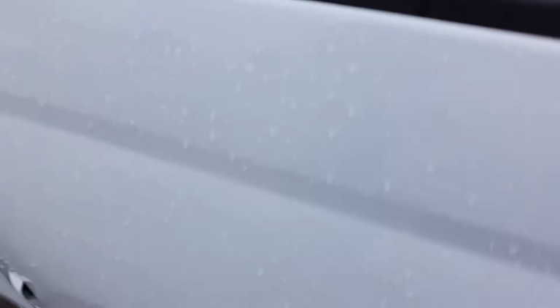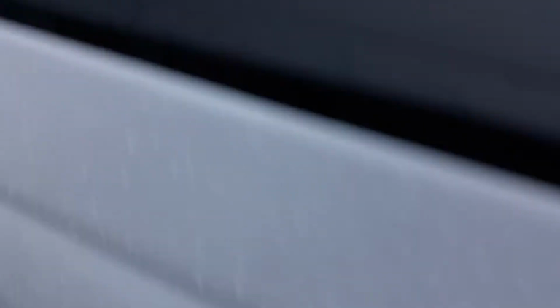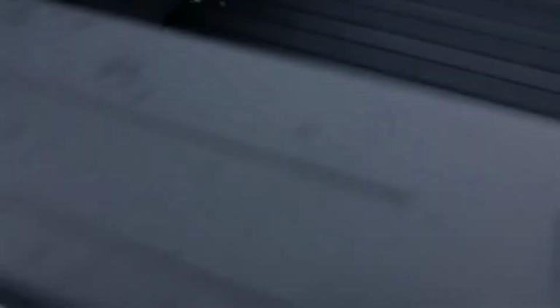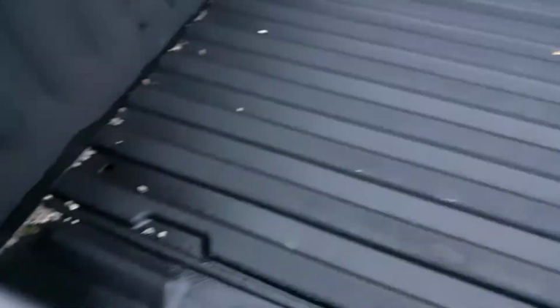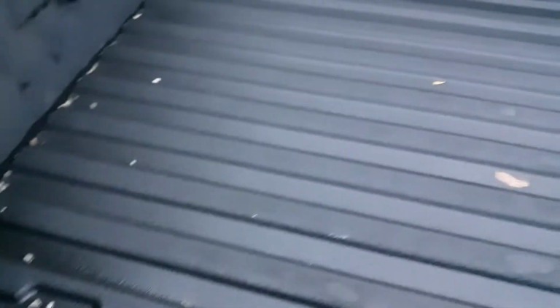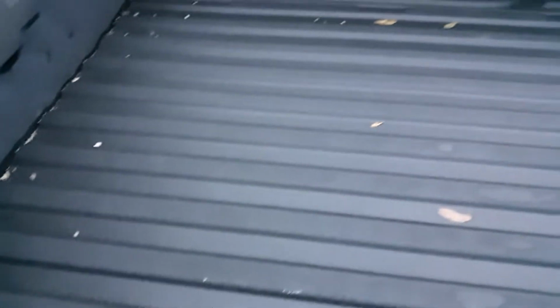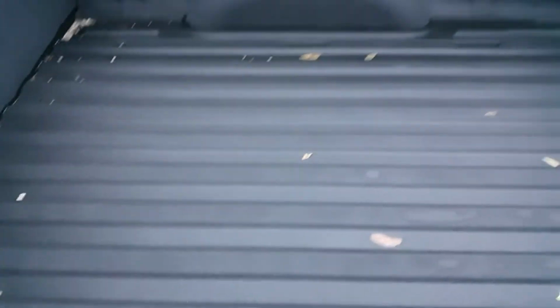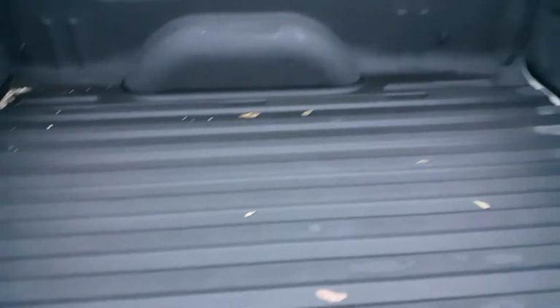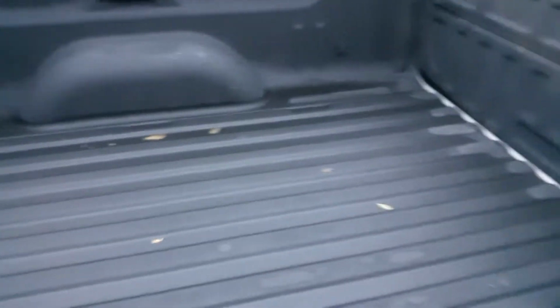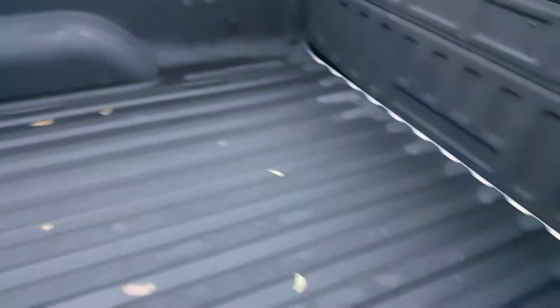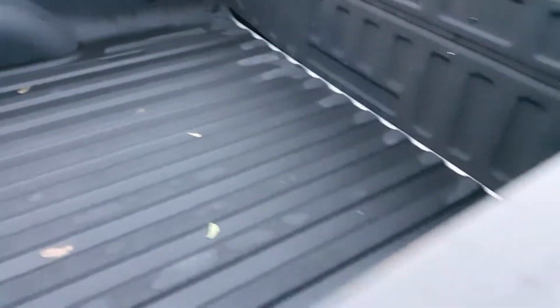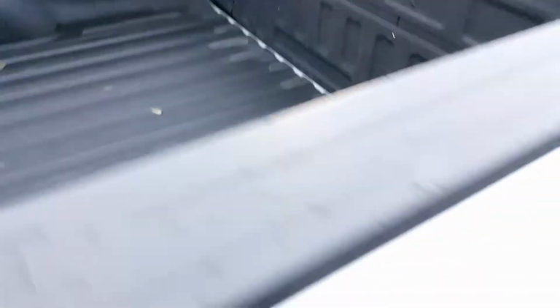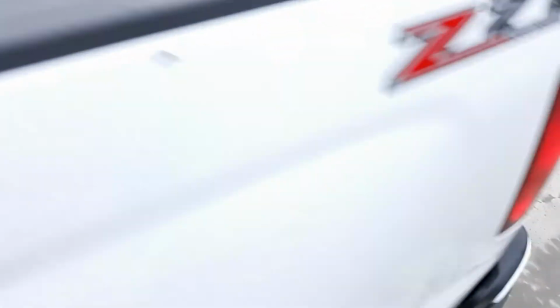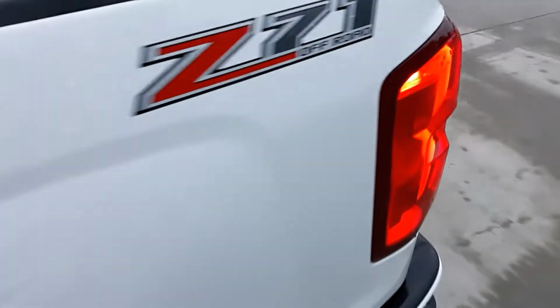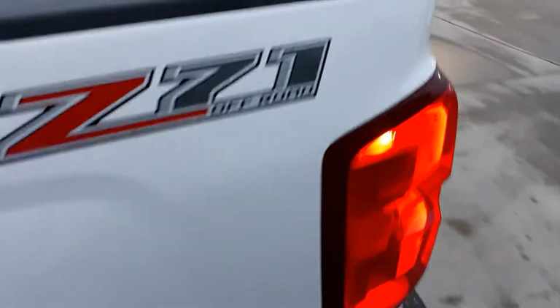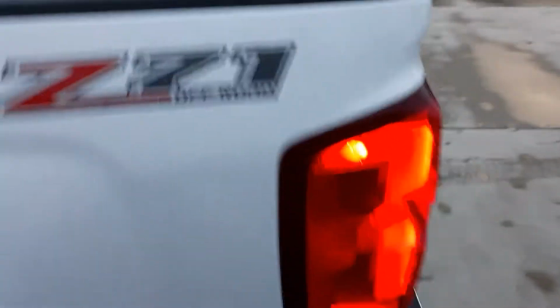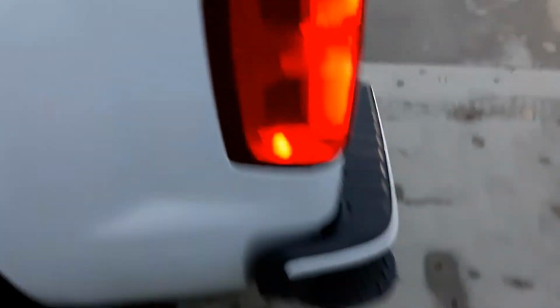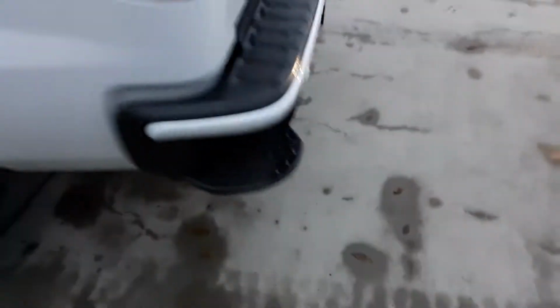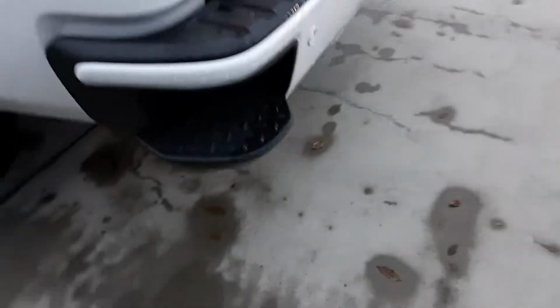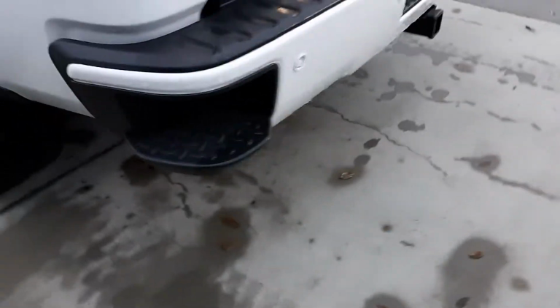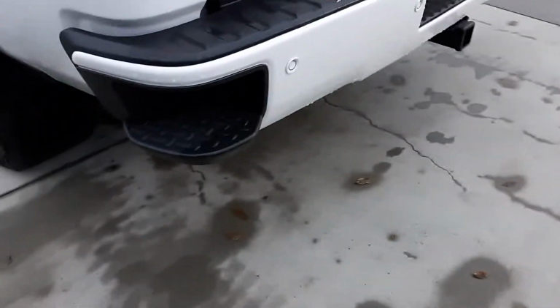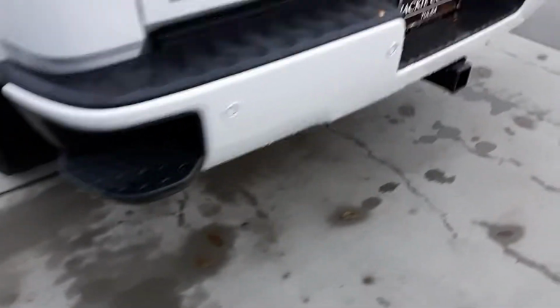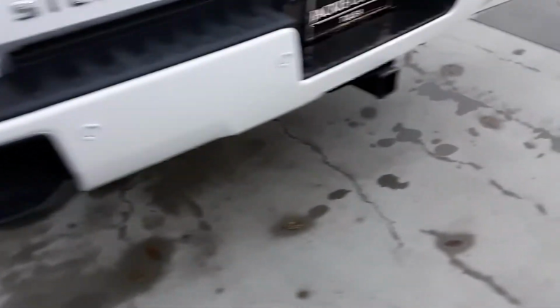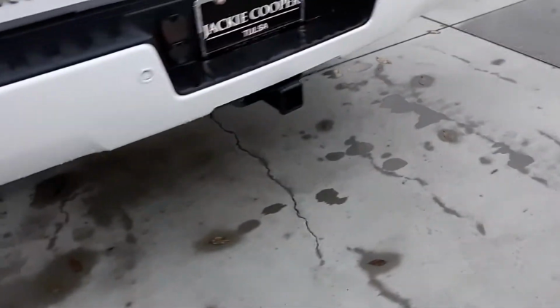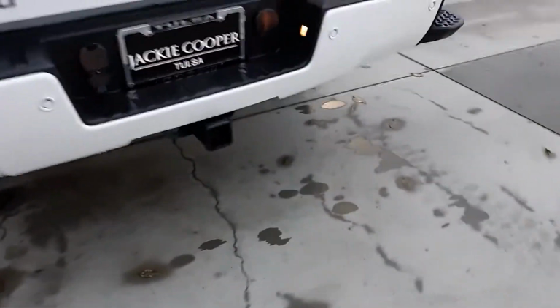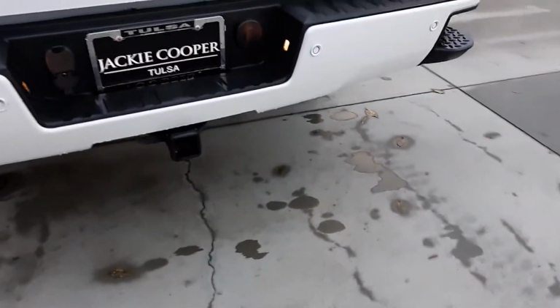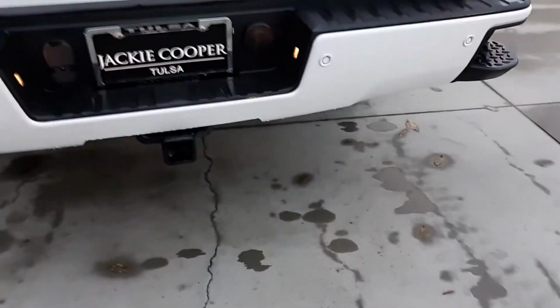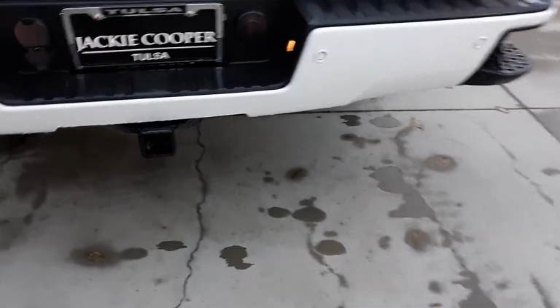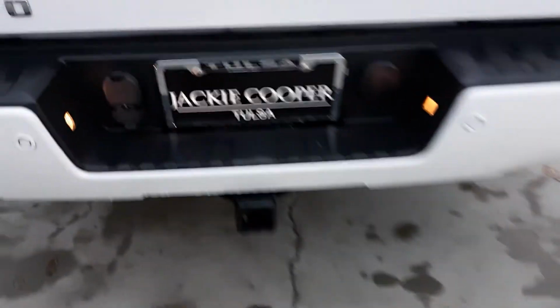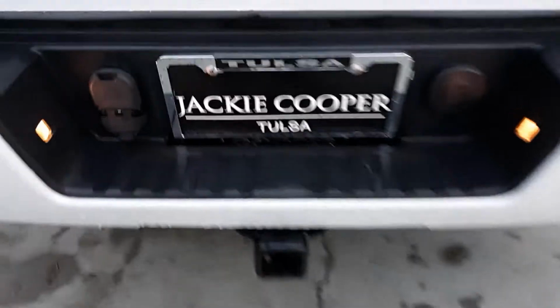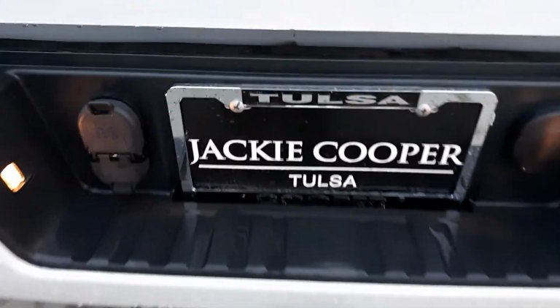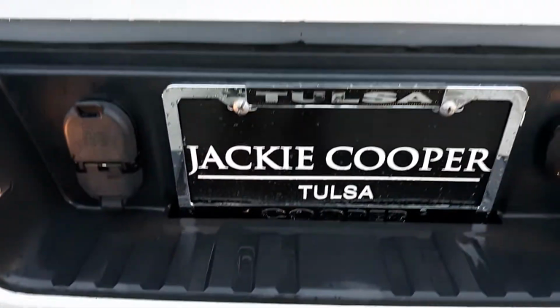Got the Chevrolet bed liner in it. Doesn't look like it's hauled anything at all. Got the little step in the bumper there. Great trailer hauling setup with a 7-pin towing hitch.